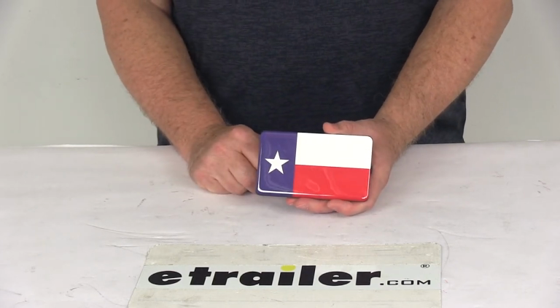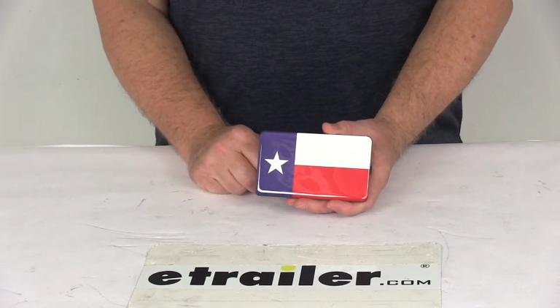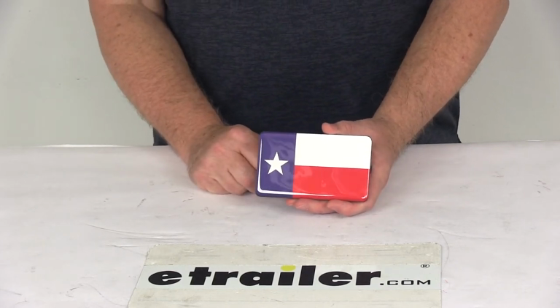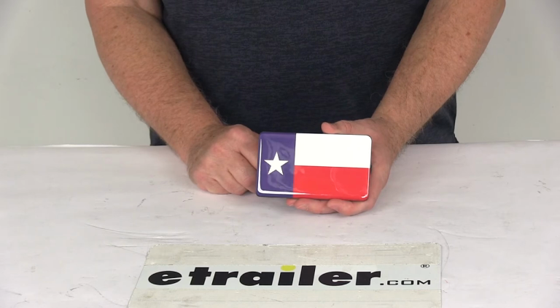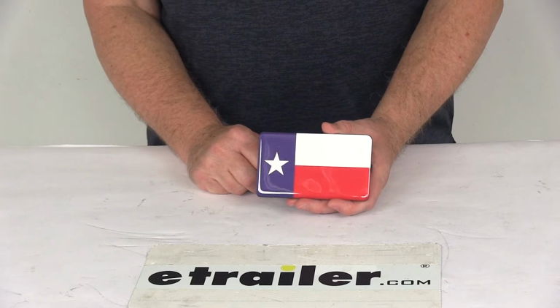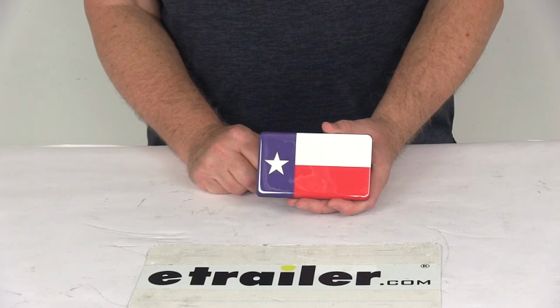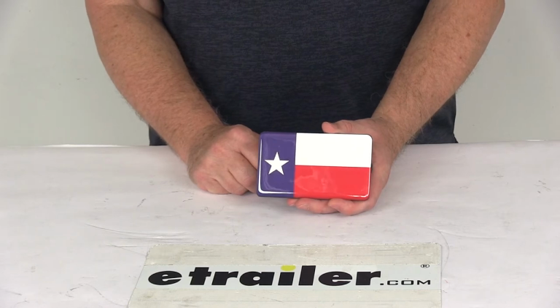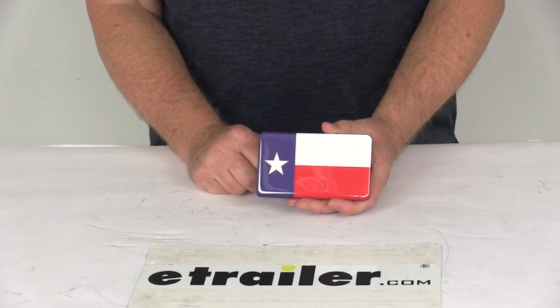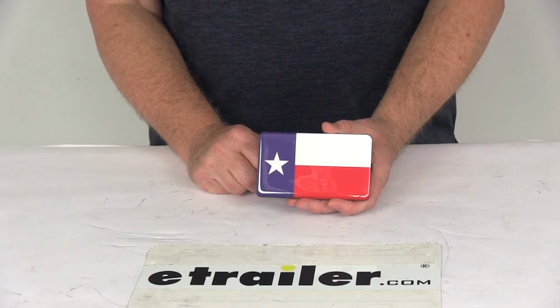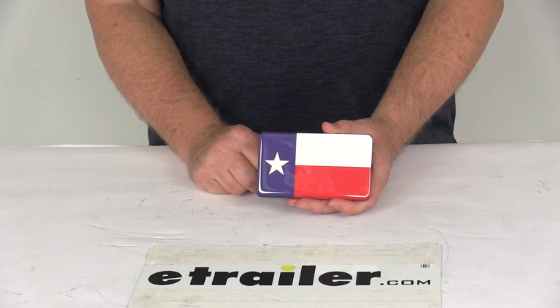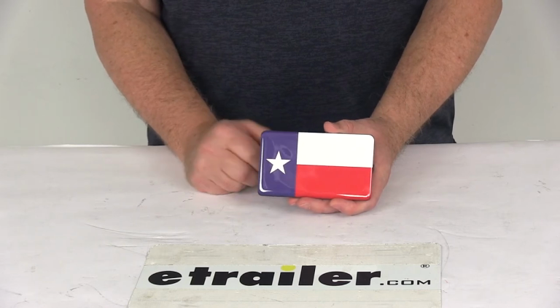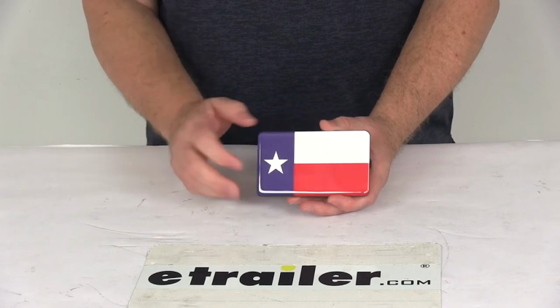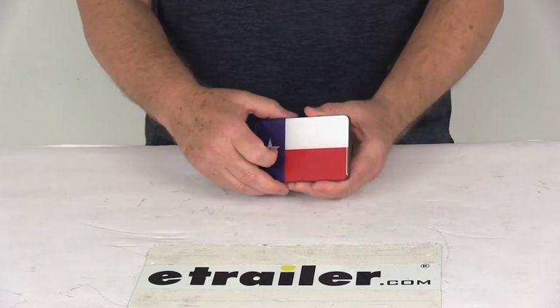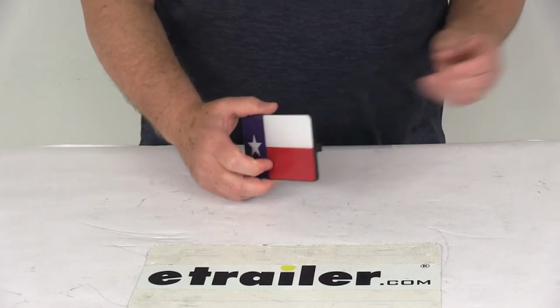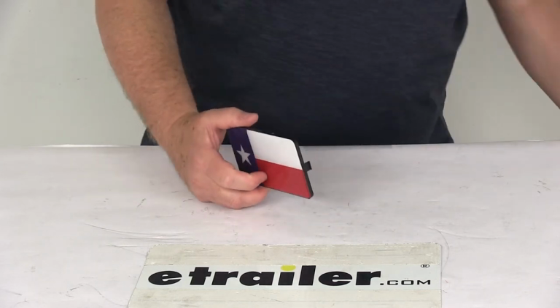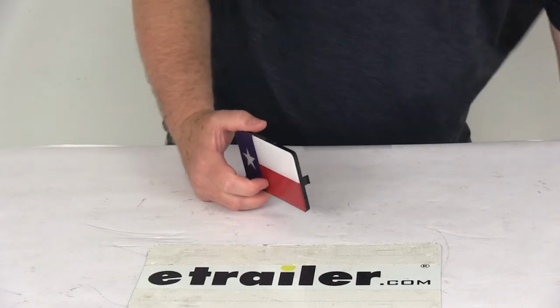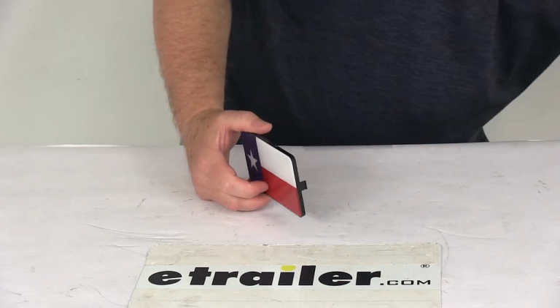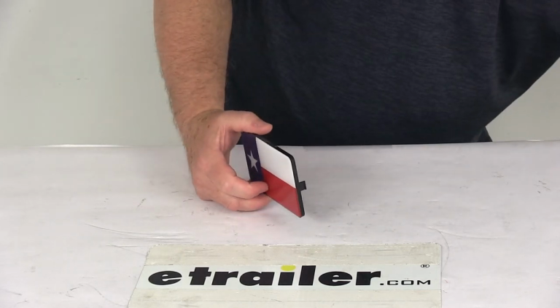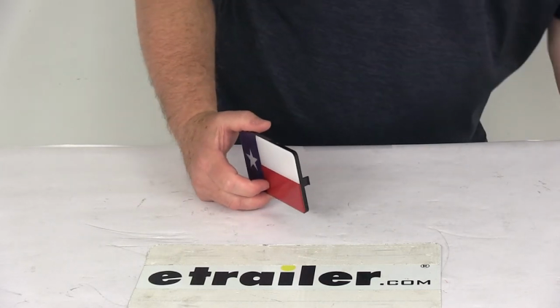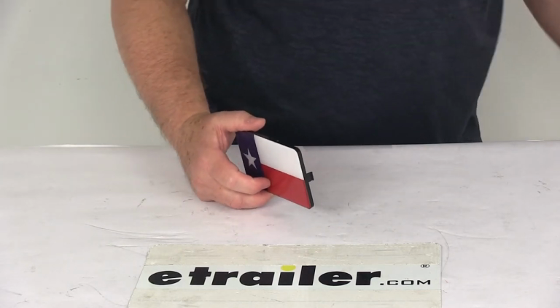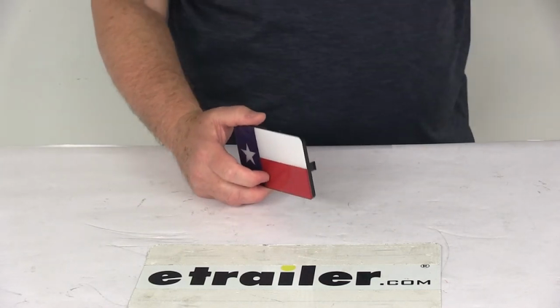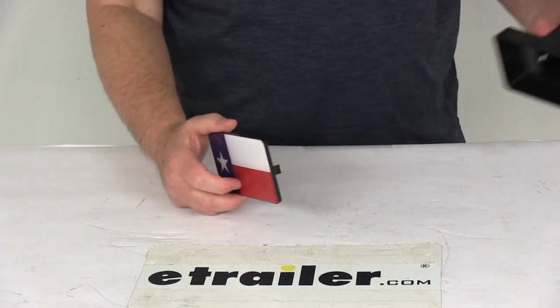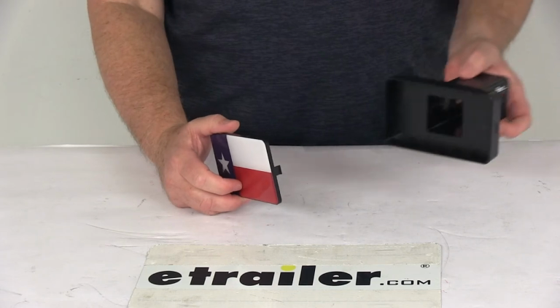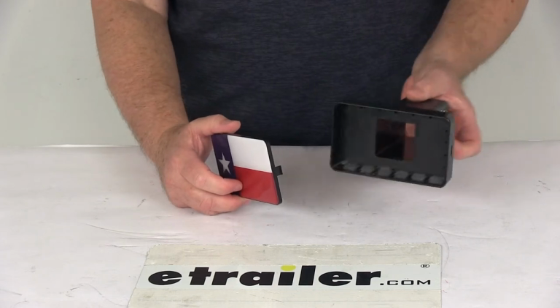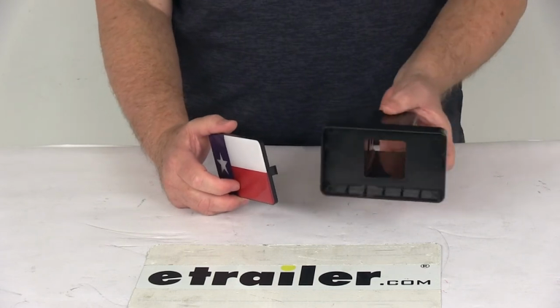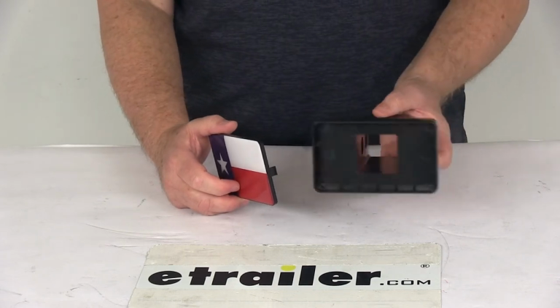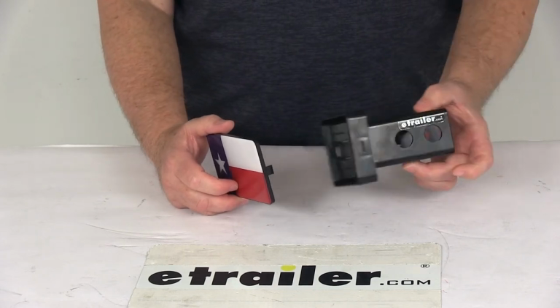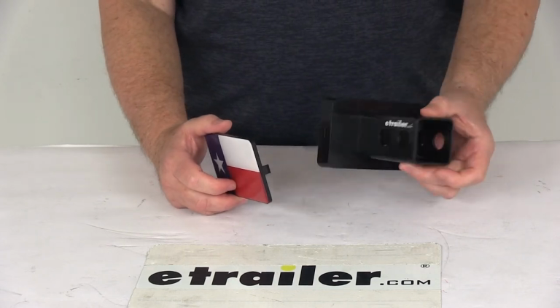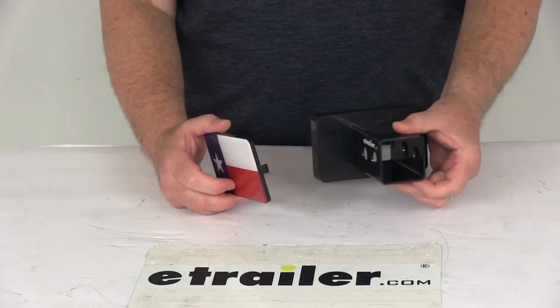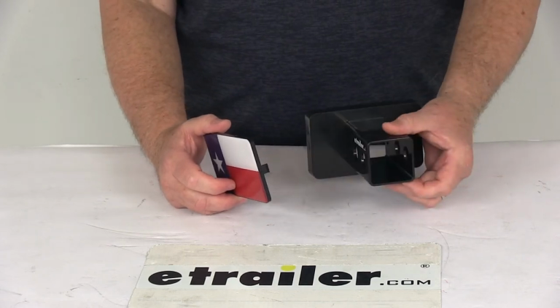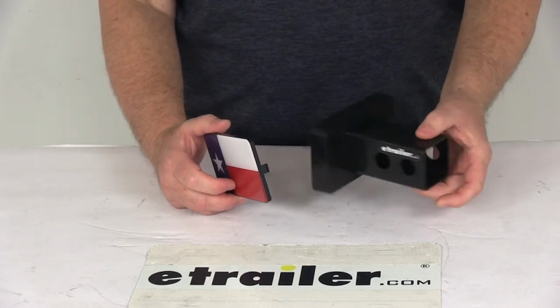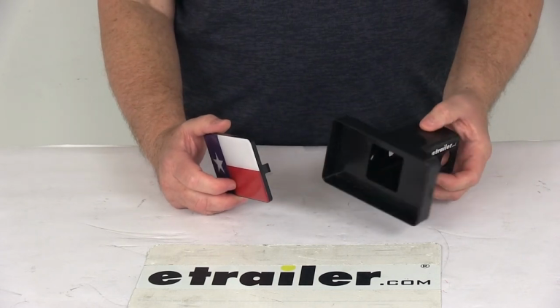The base is part number 338B100. I pulled one out to demonstrate how this works — there's your base, and it slides into your hitch.